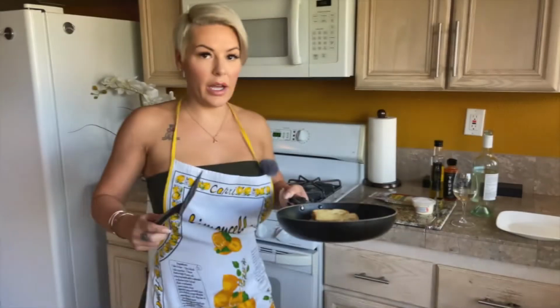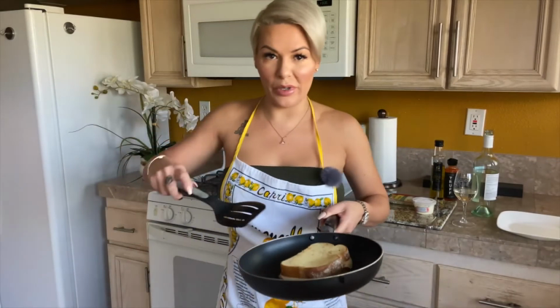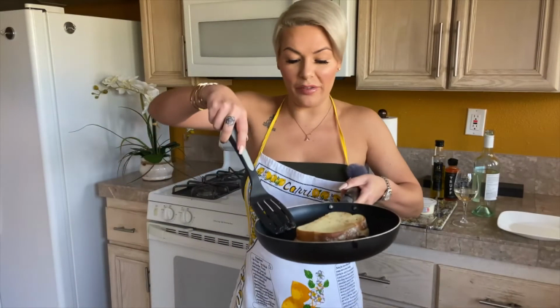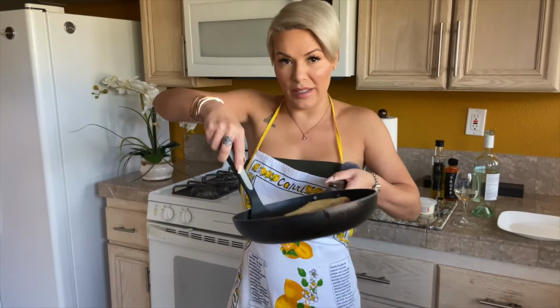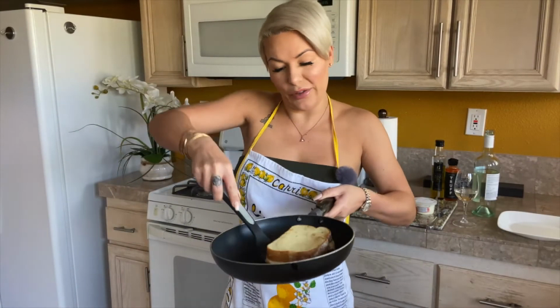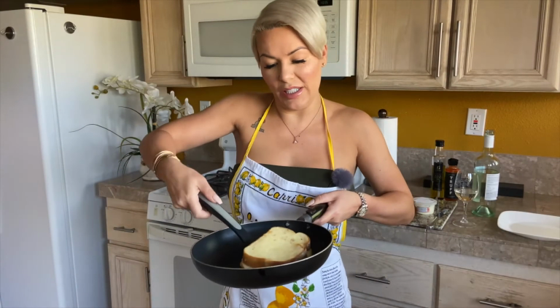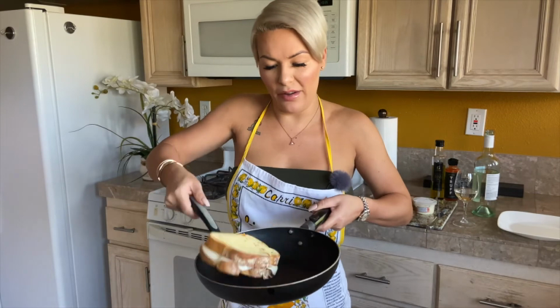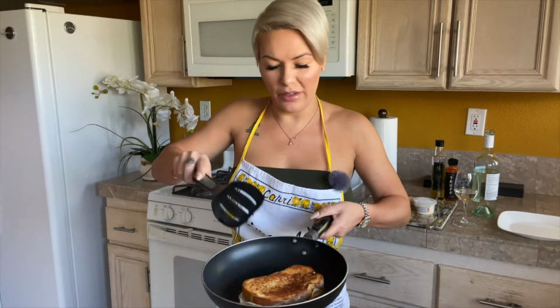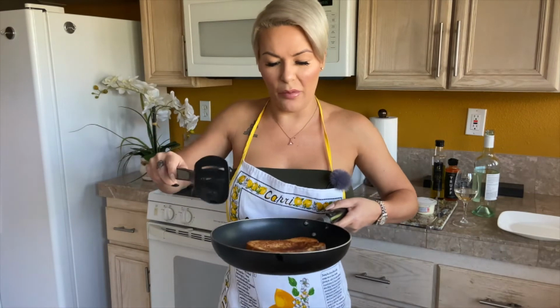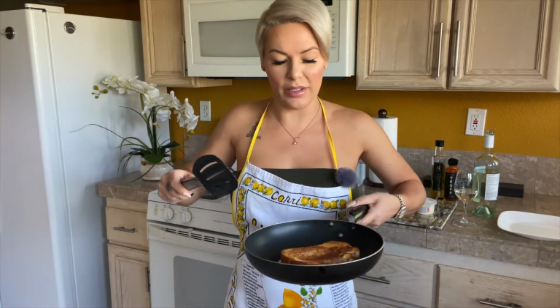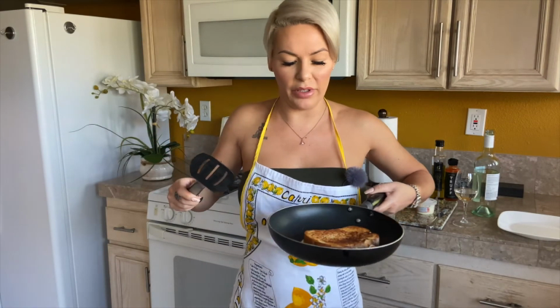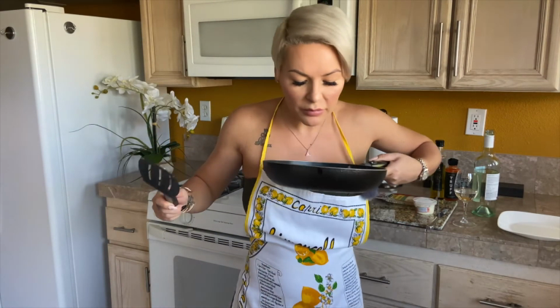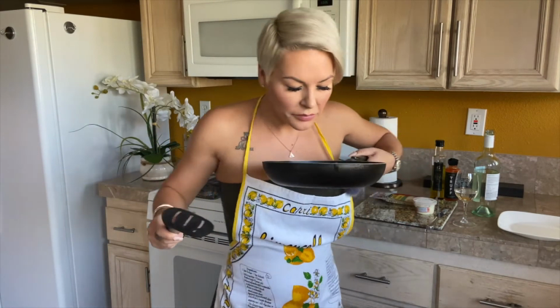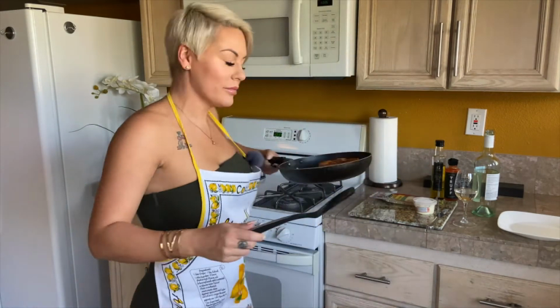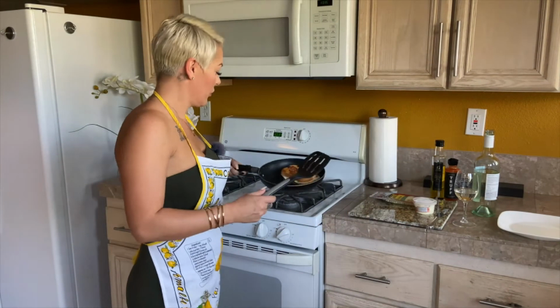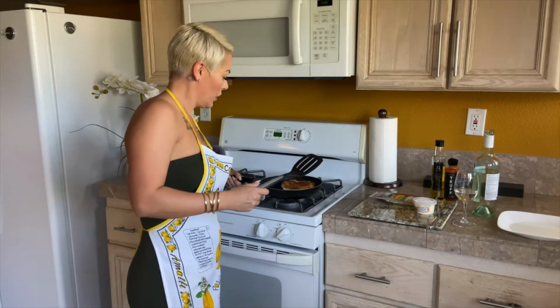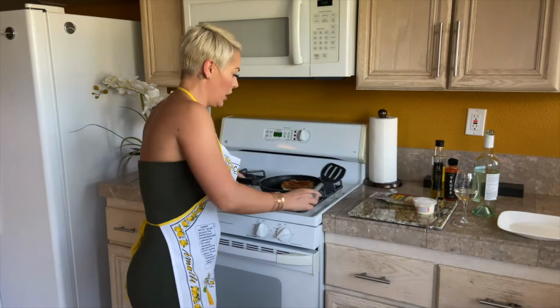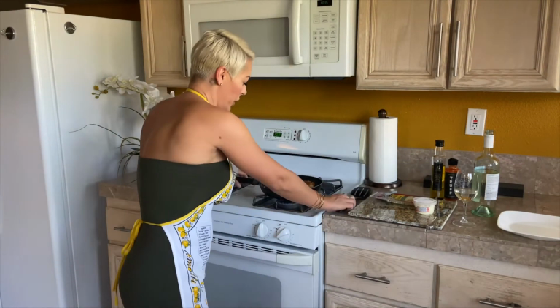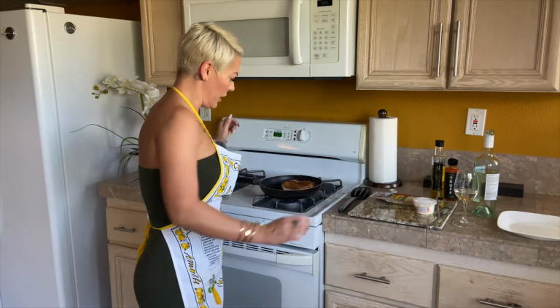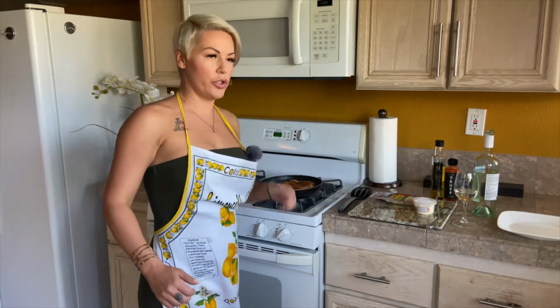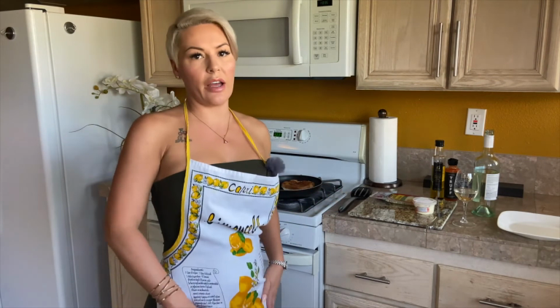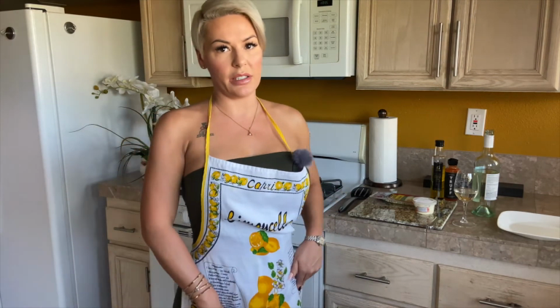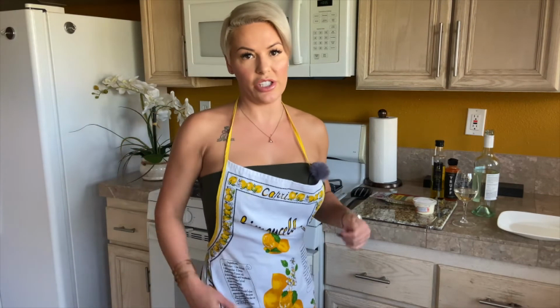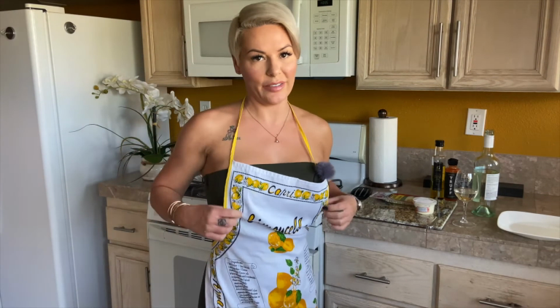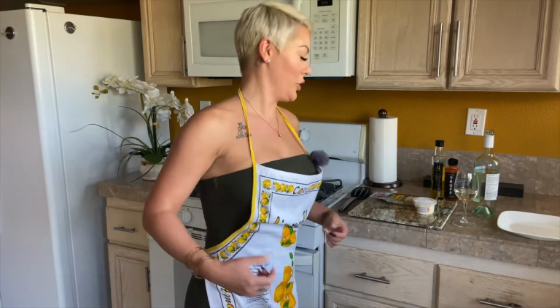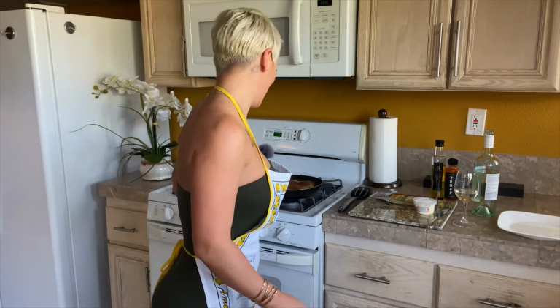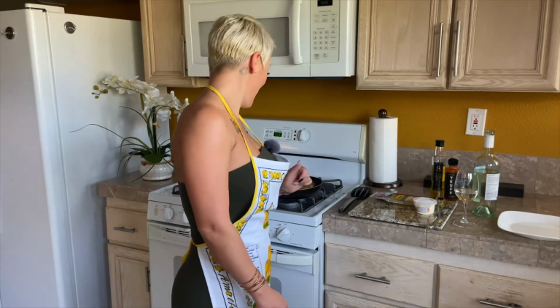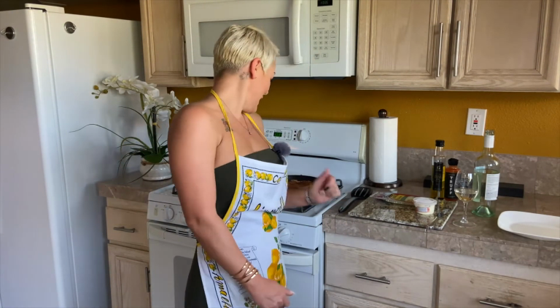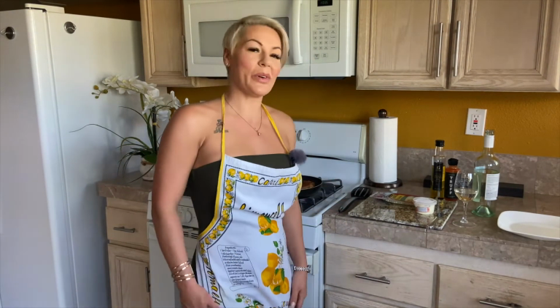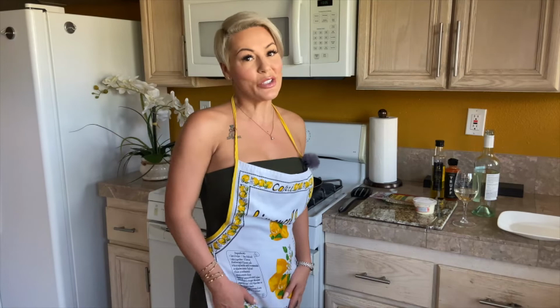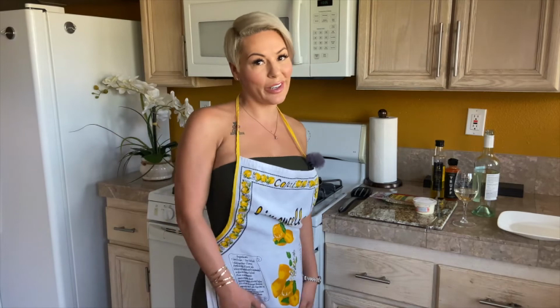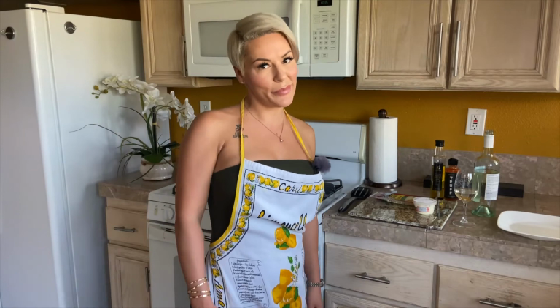You guys, we are going to flip this grilled cheese now. Oh my God, that's perfect. I usually recommend about two and a half minutes on each side. So we're going to let this cheese melt and then we're going to truffle it up even more.